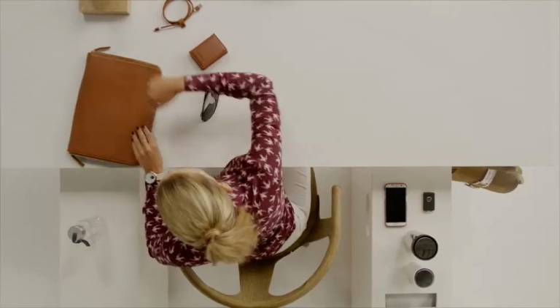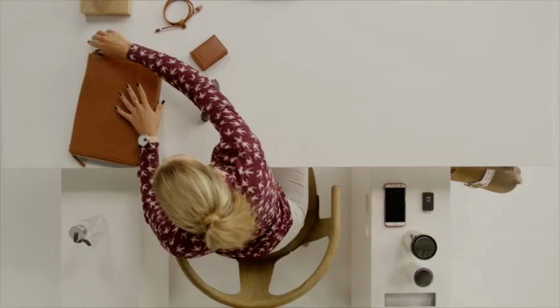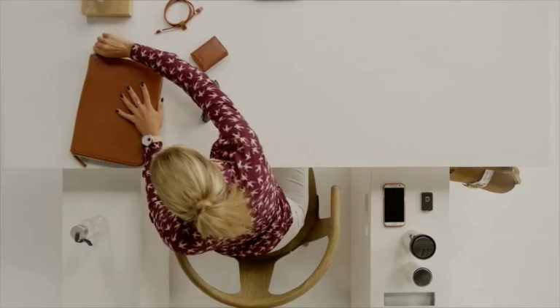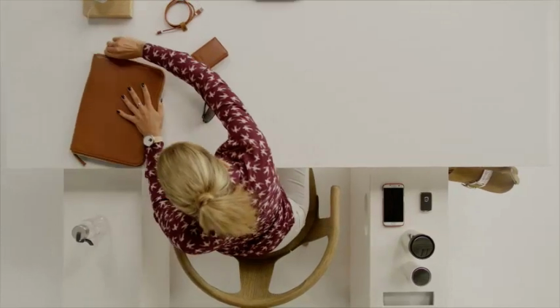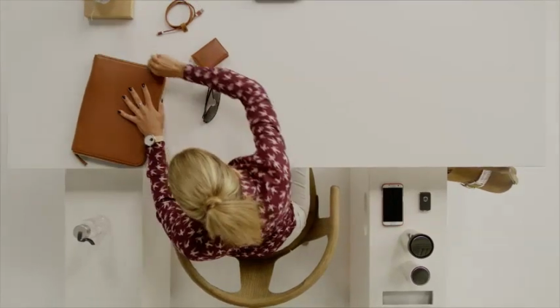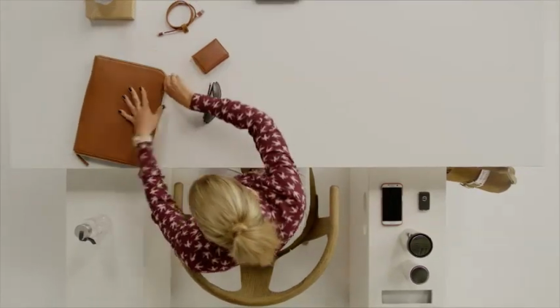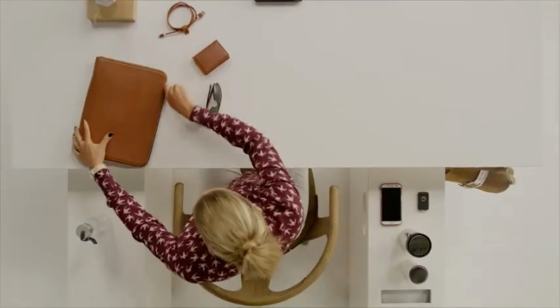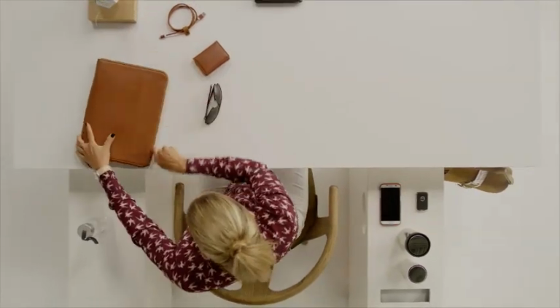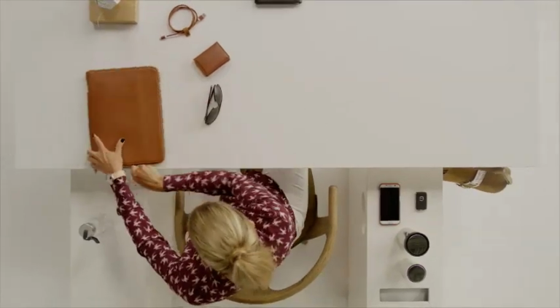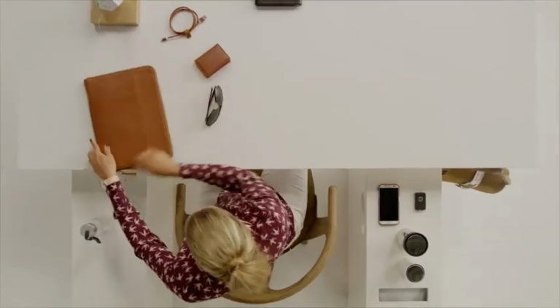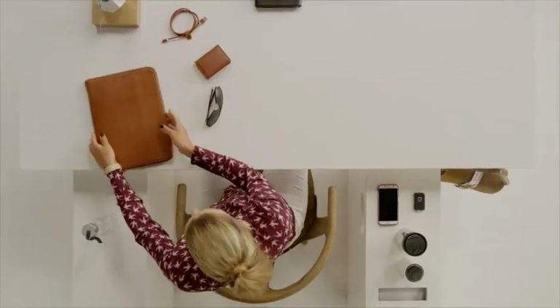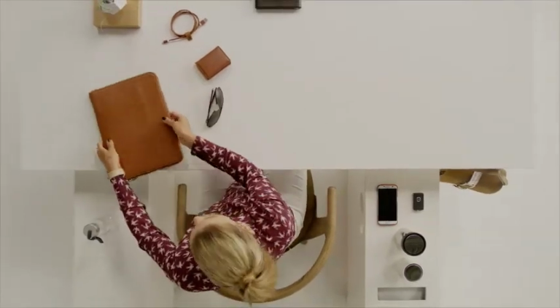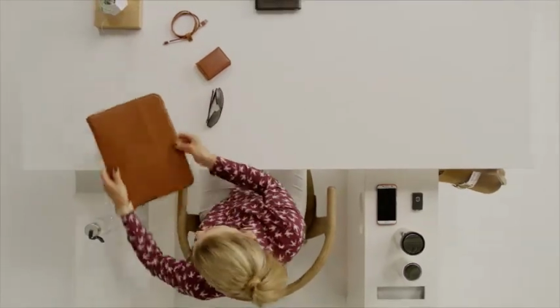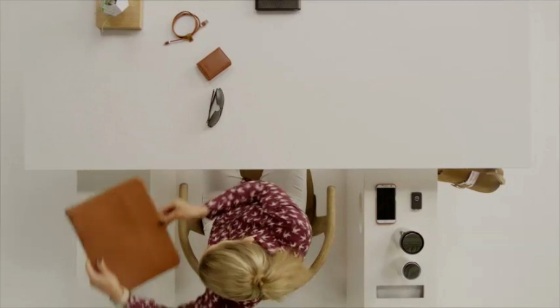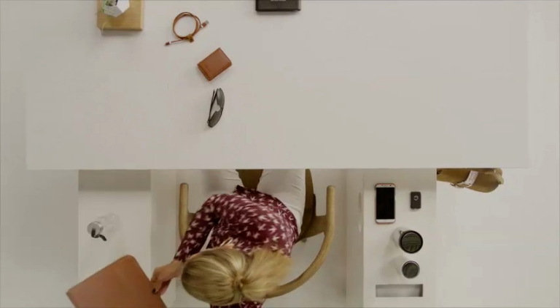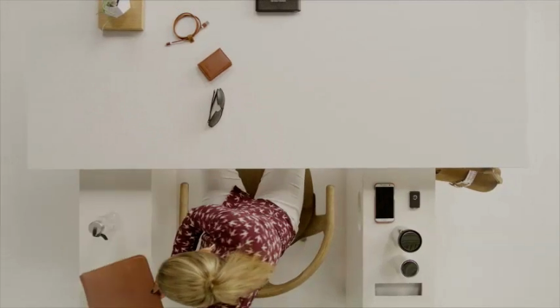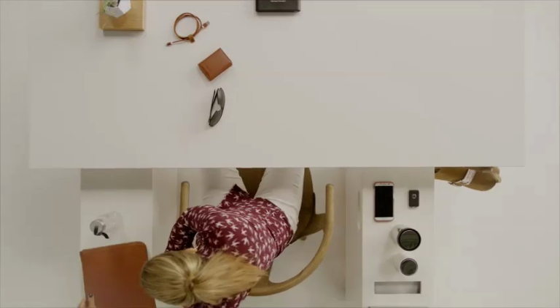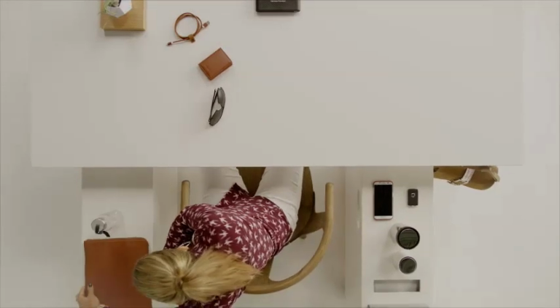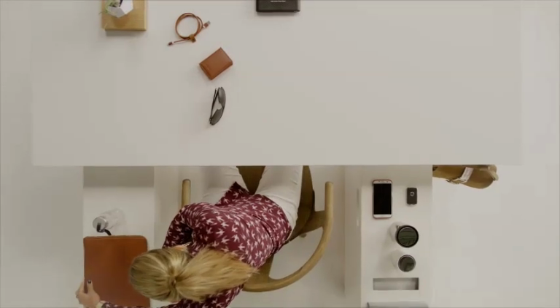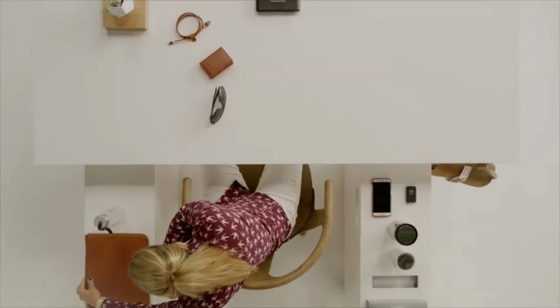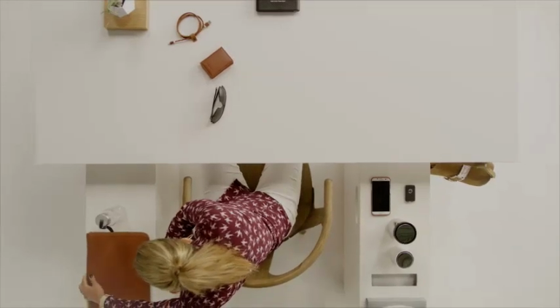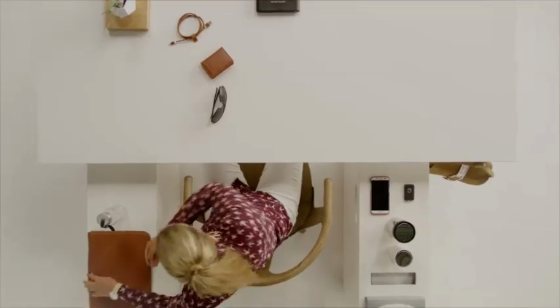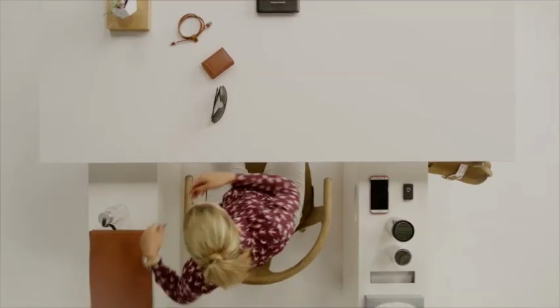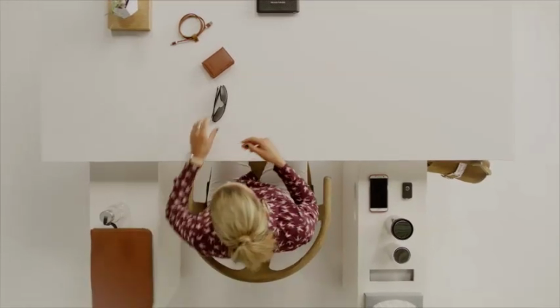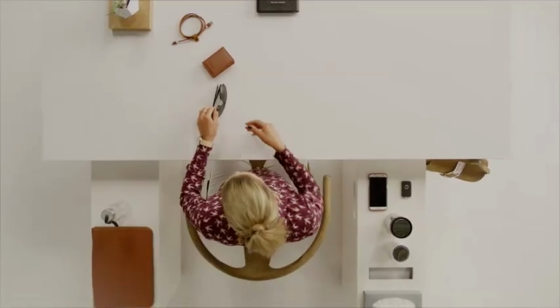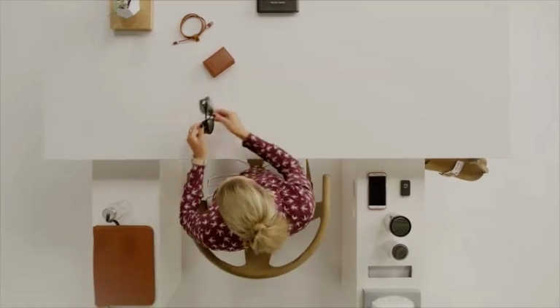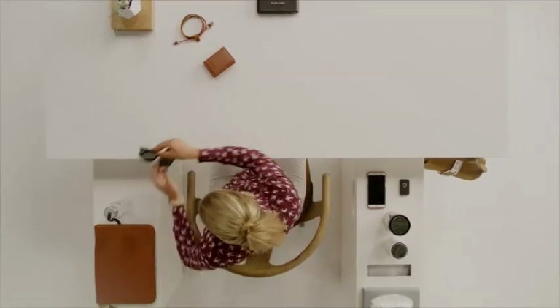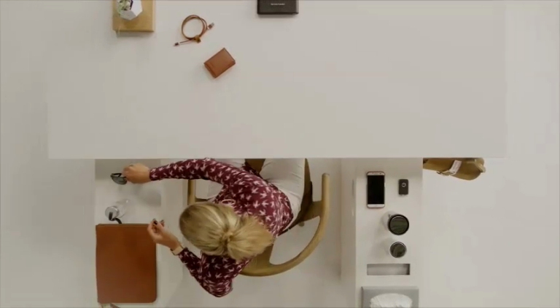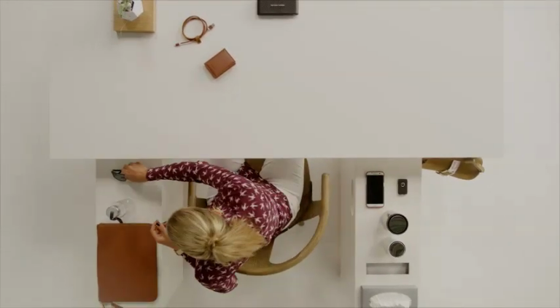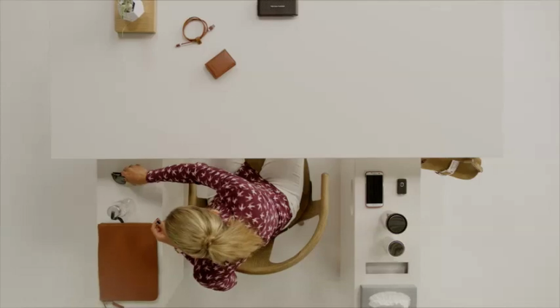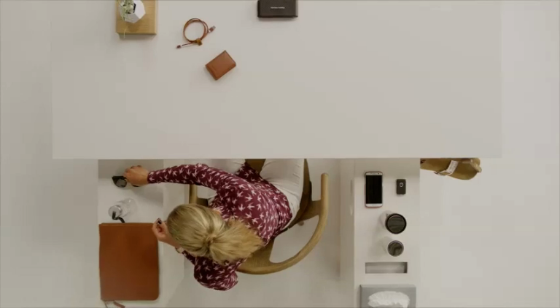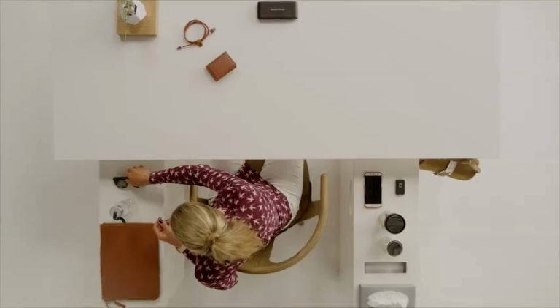Enough for a laptop, a tablet or a couple of bottles. And an organizer insert that keeps your sunglasses from being scratched and things from moving around.